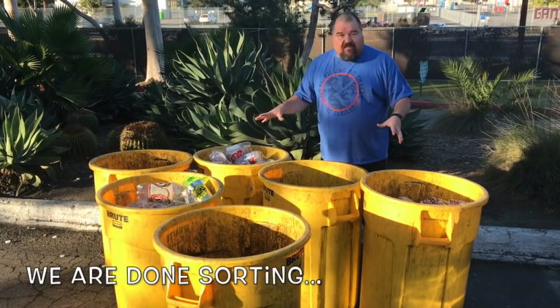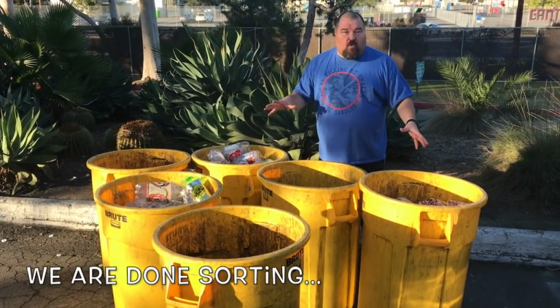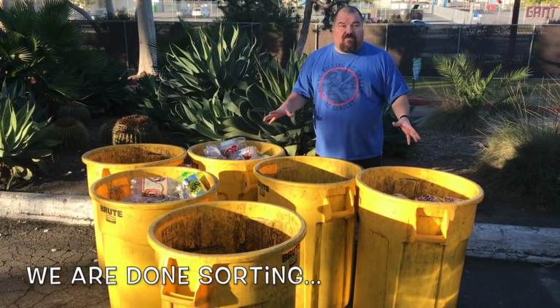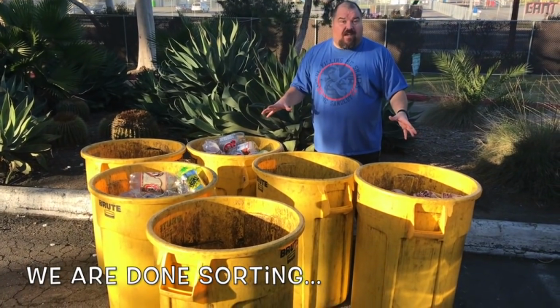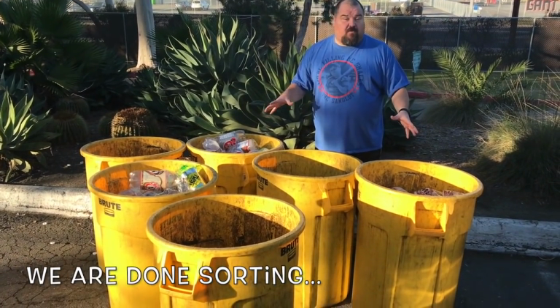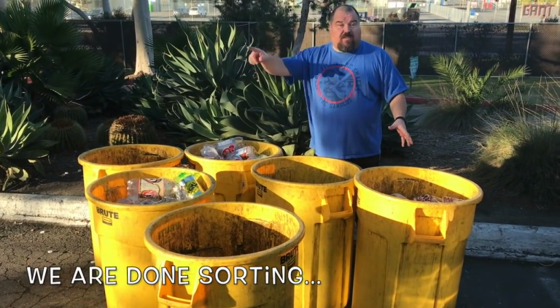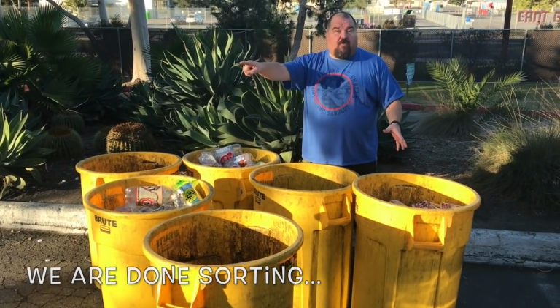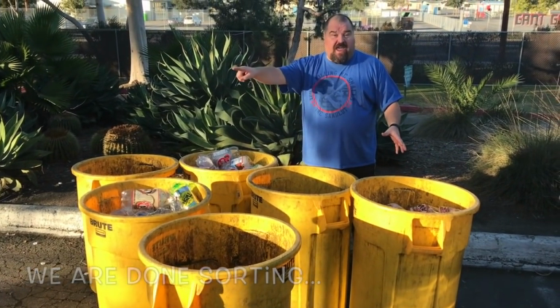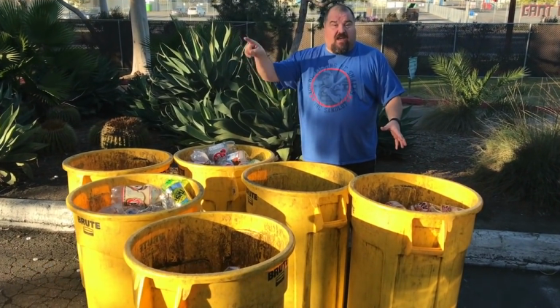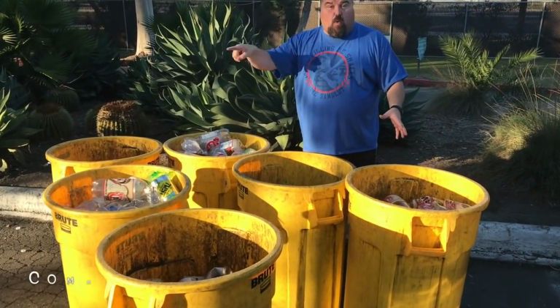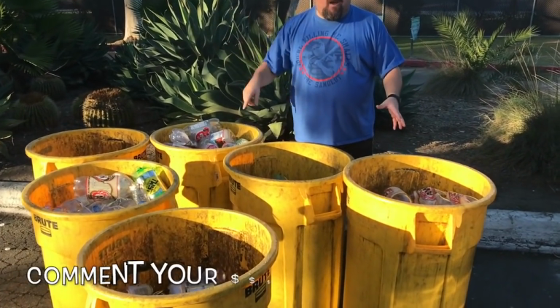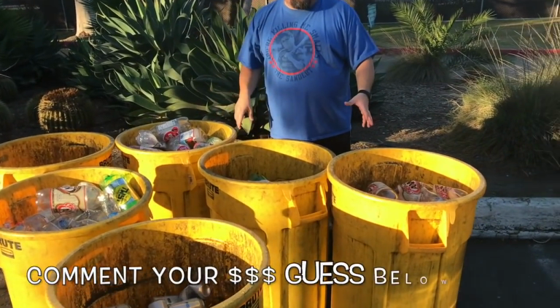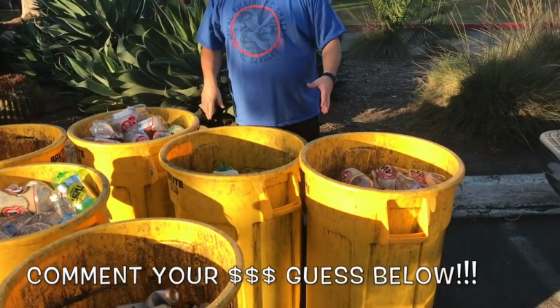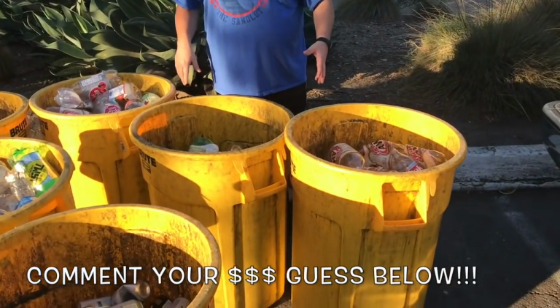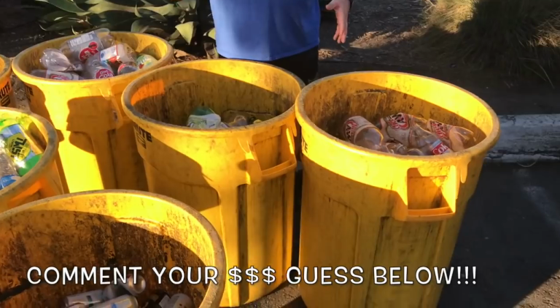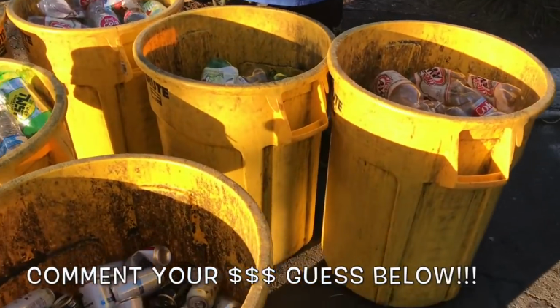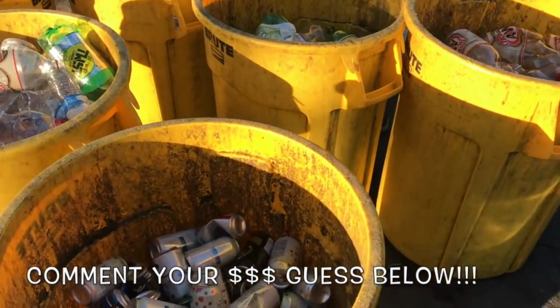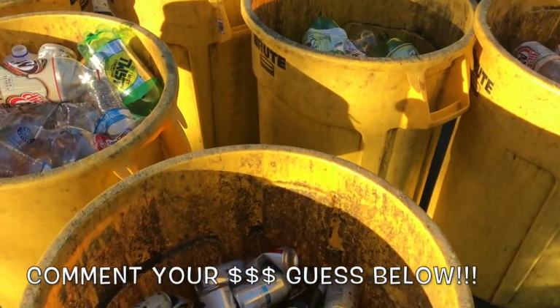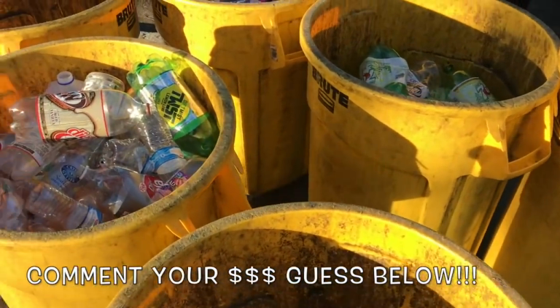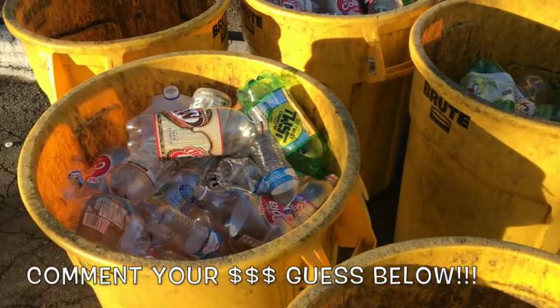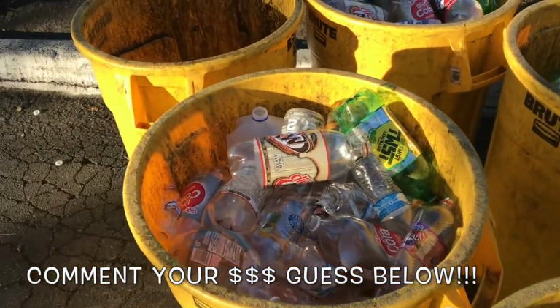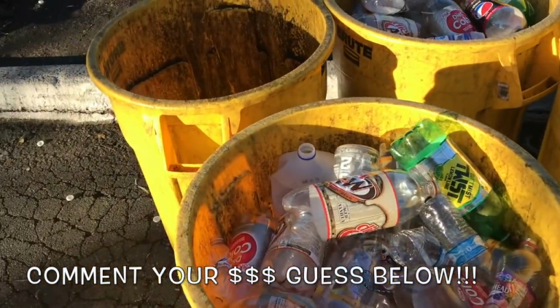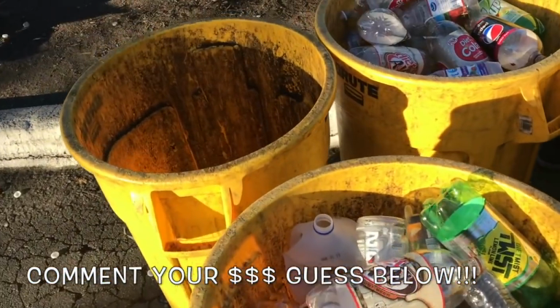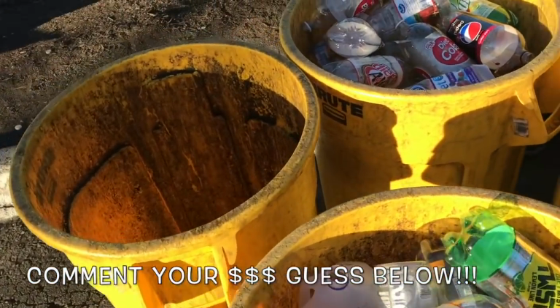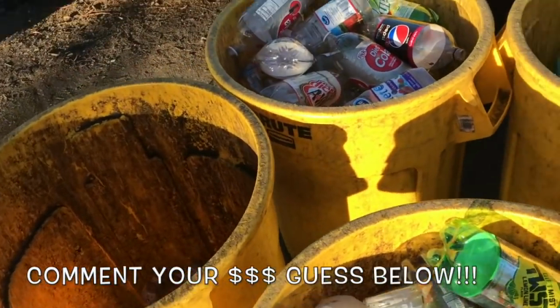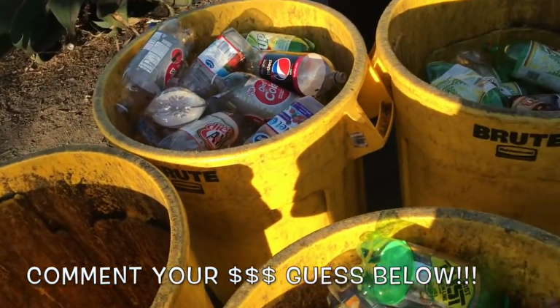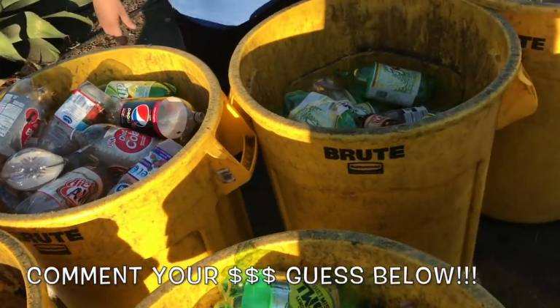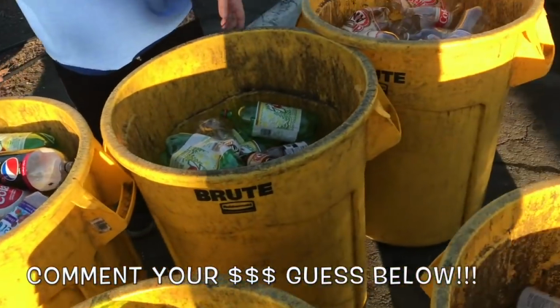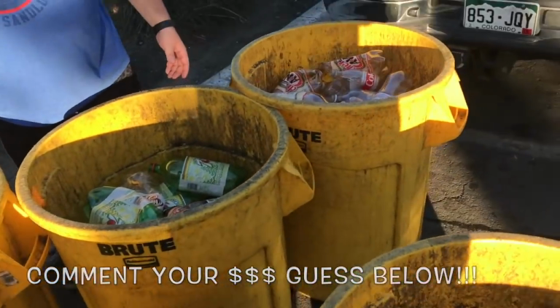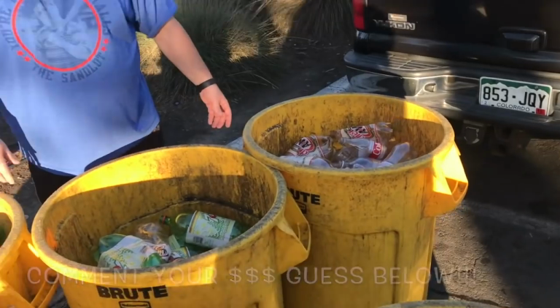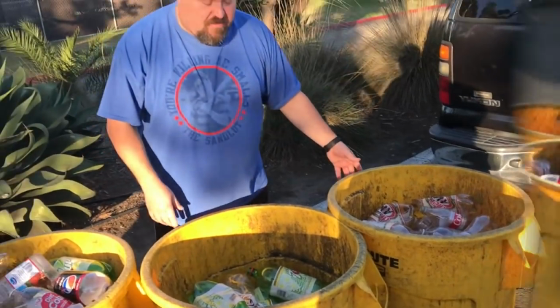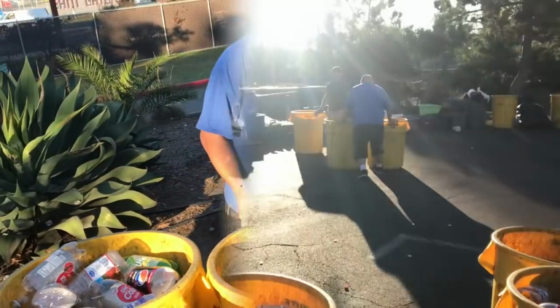We are at the recycling center sorting out all the plastic, aluminum cans, and glass bottles. He's pulling out cans right now — you just have to take off the tops and throw them in the buckets. We'll be here for about 20 minutes. Post down below how much you think we're gonna get for all of these recyclables!